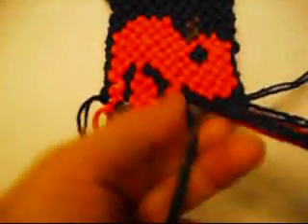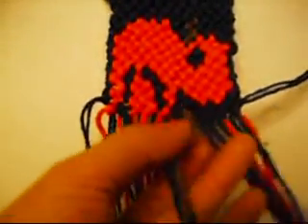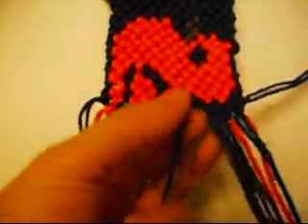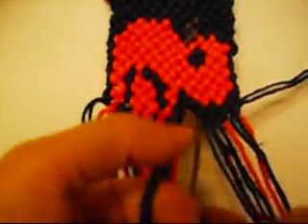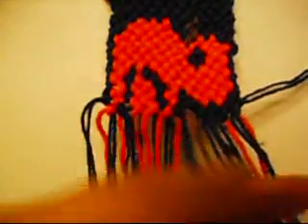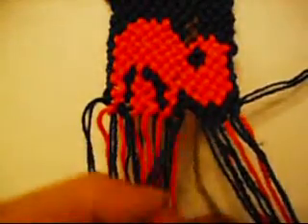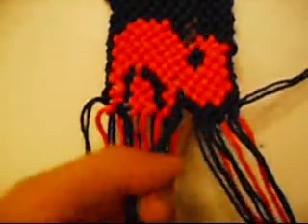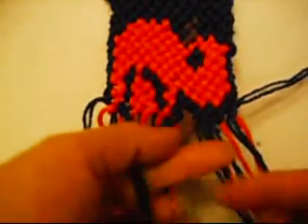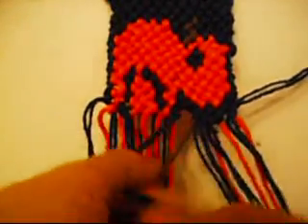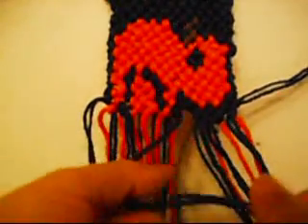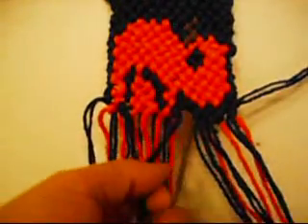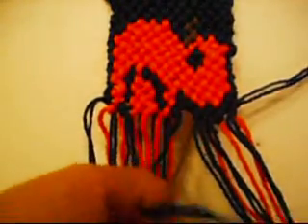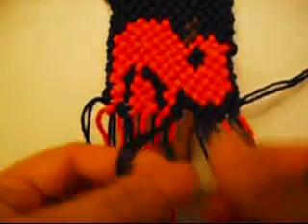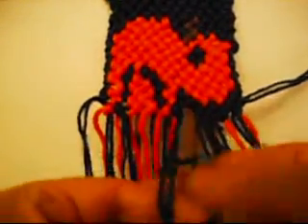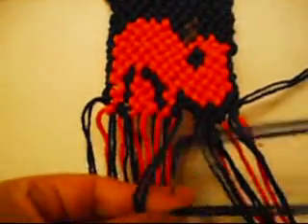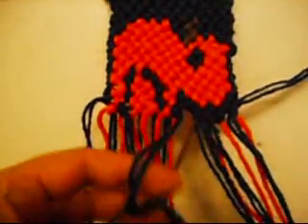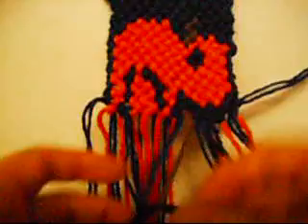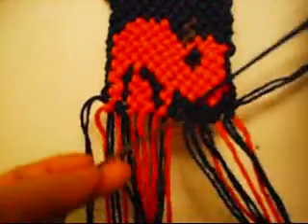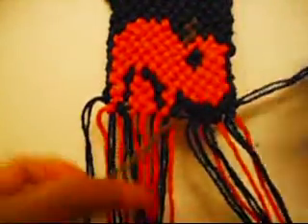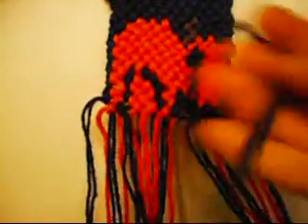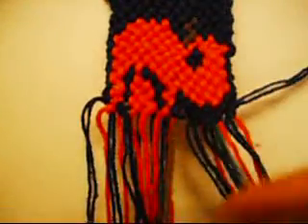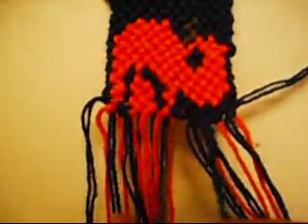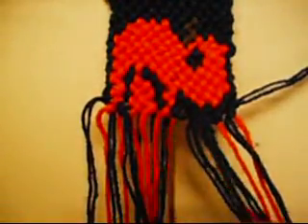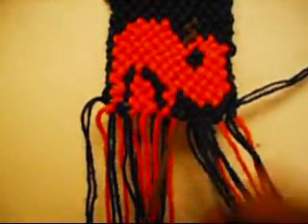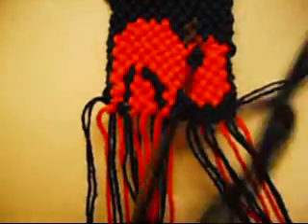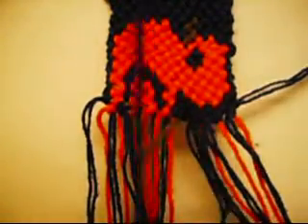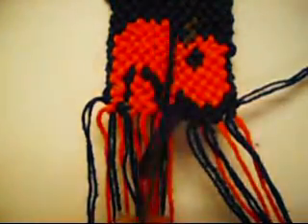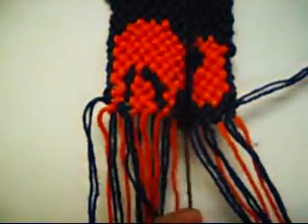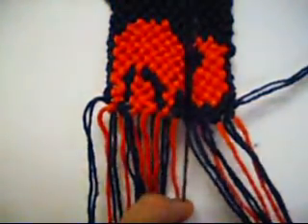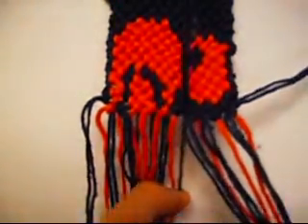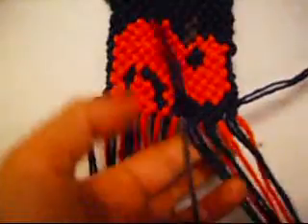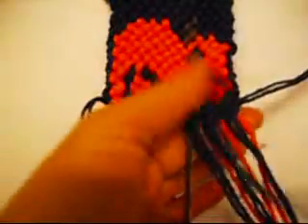This is the last one, from left to right once, and from right to left once. This is the last one of 4.